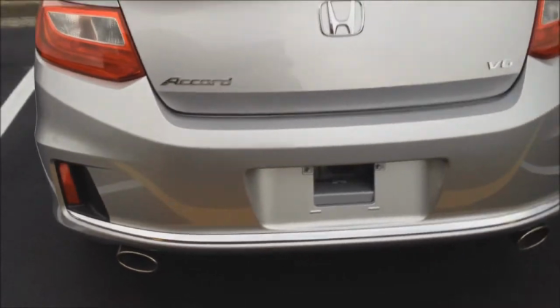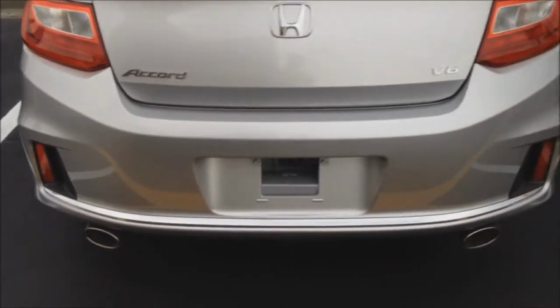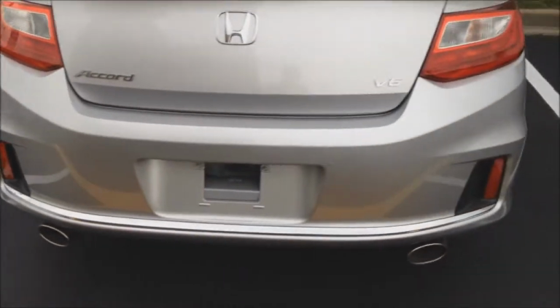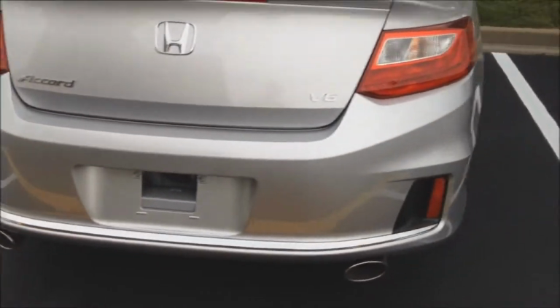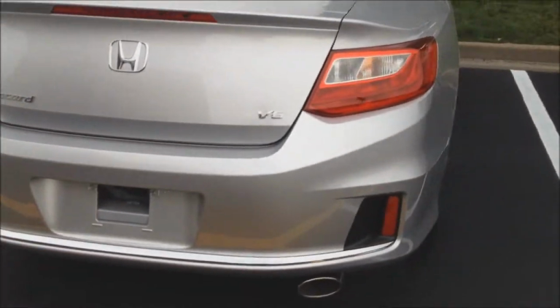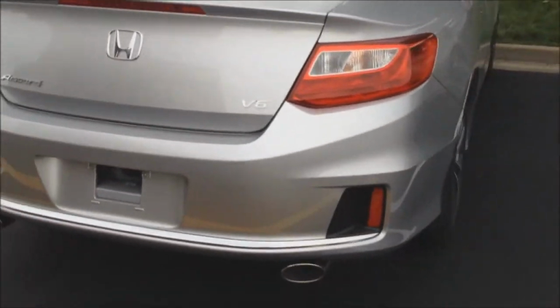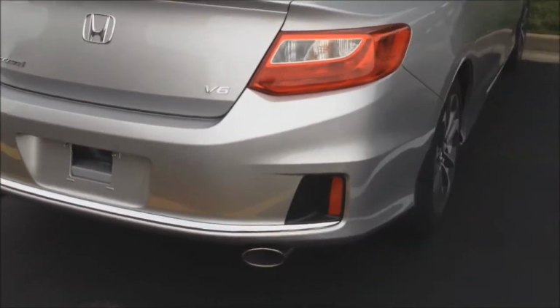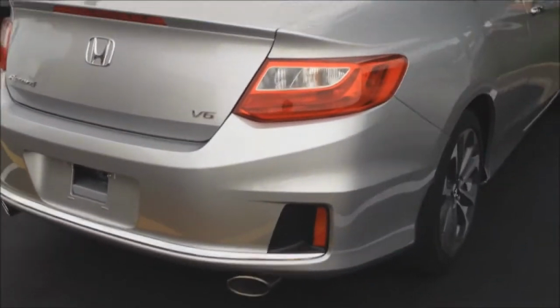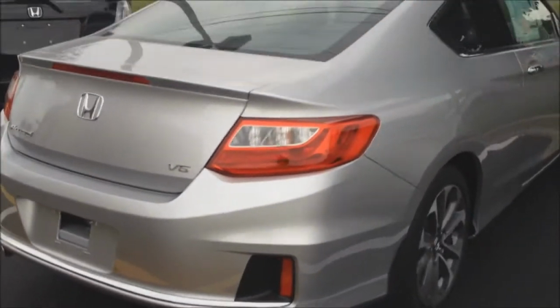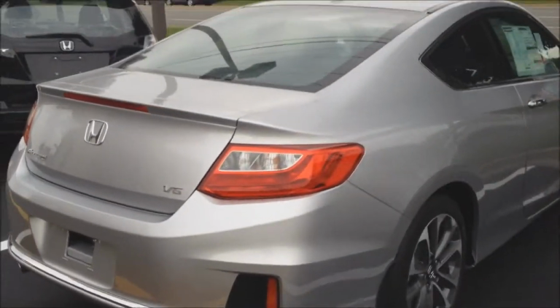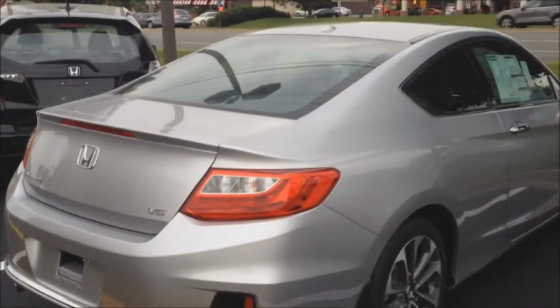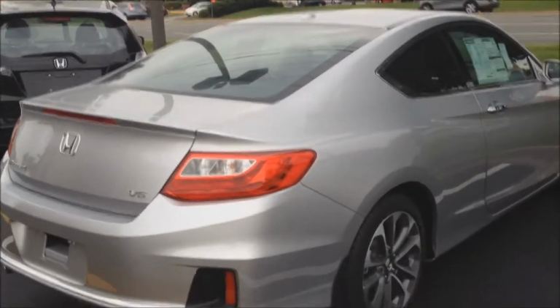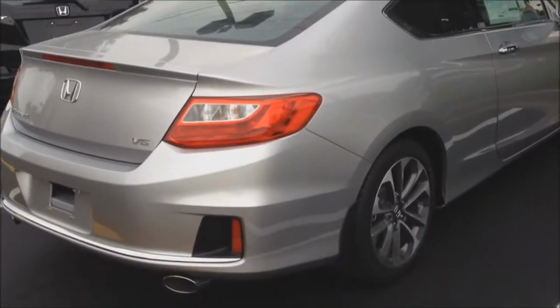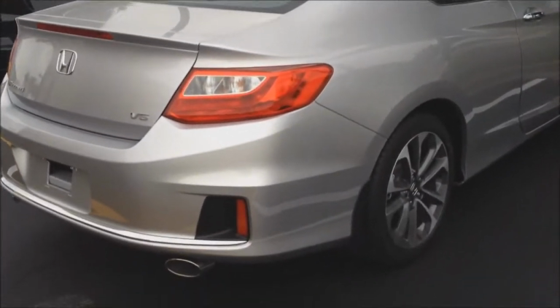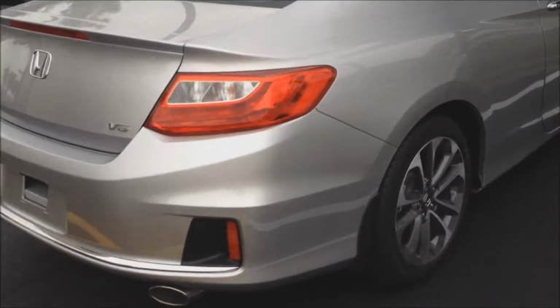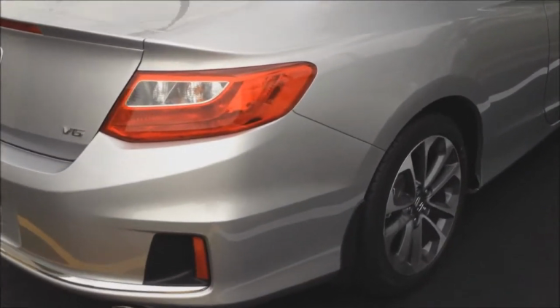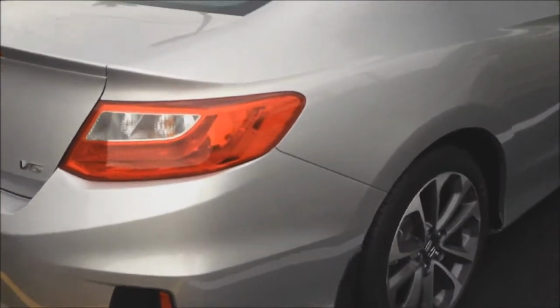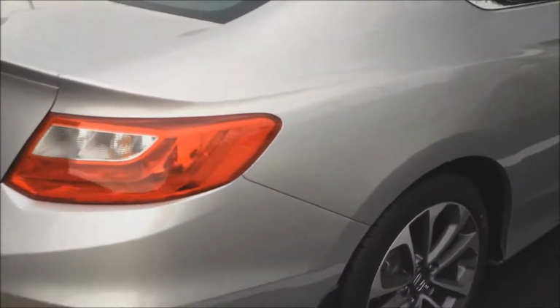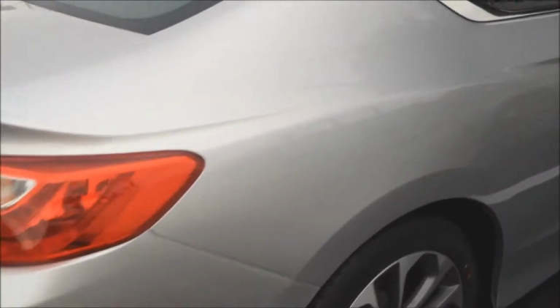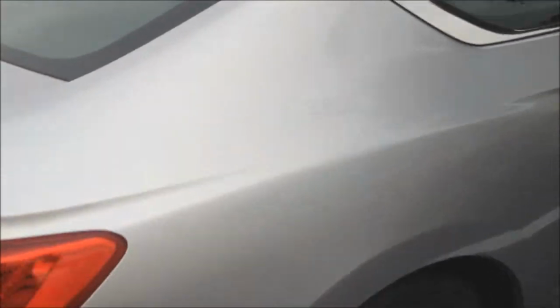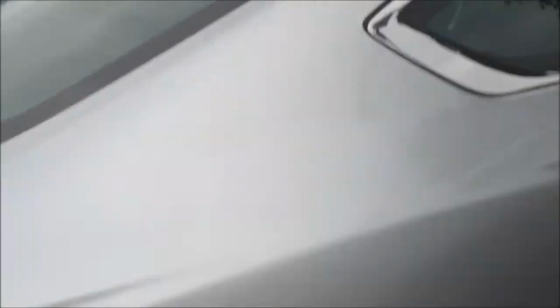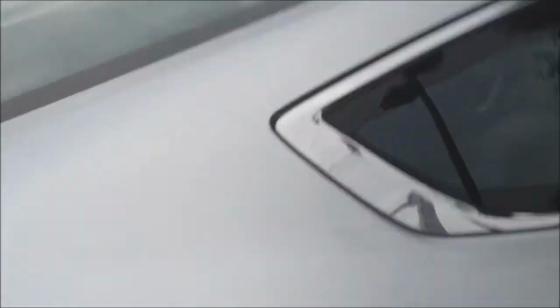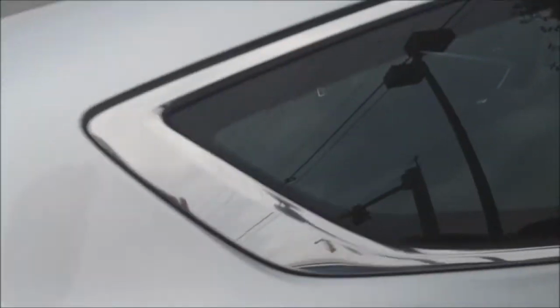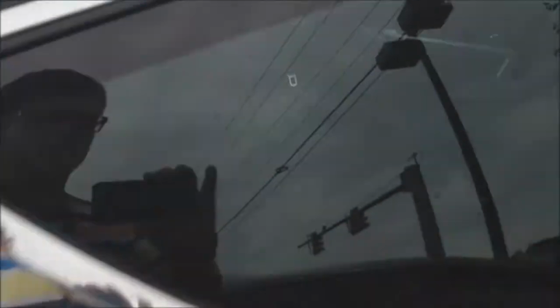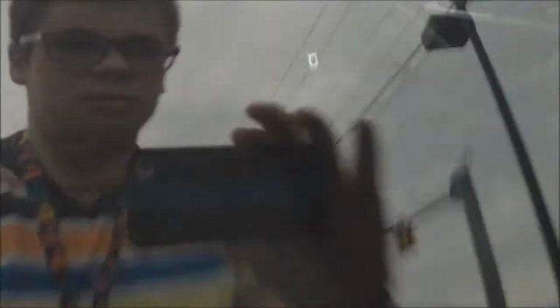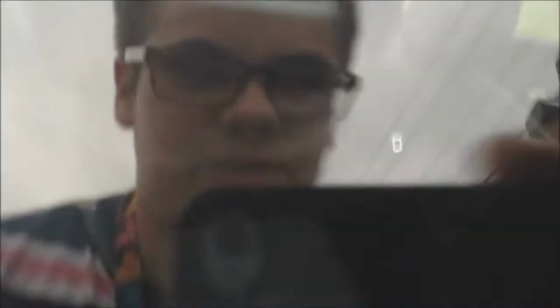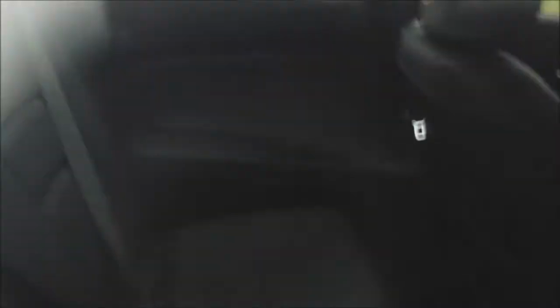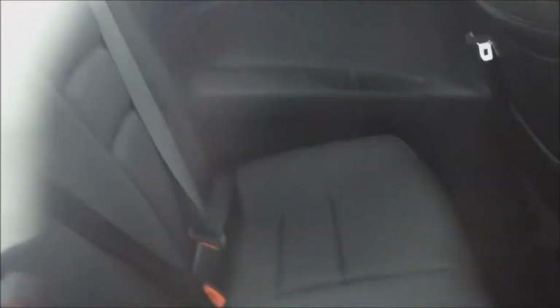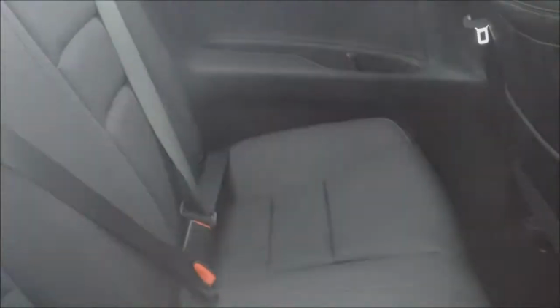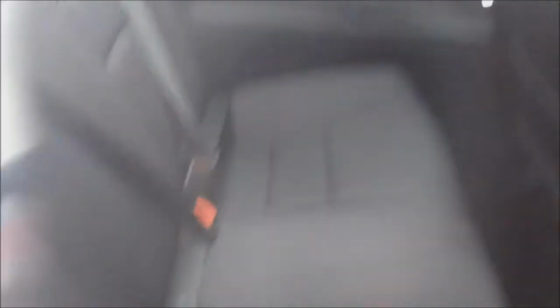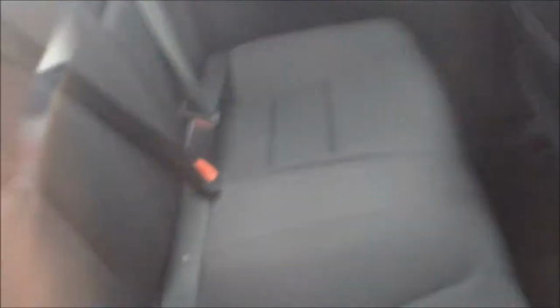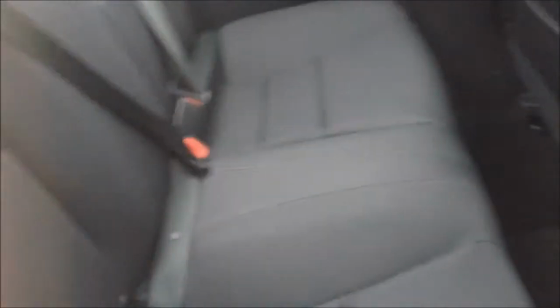Dual exhaust and the V6 badge of course. I really like the rear end styling of the new Accord Coupe. It's got chrome around the window and the back seat.